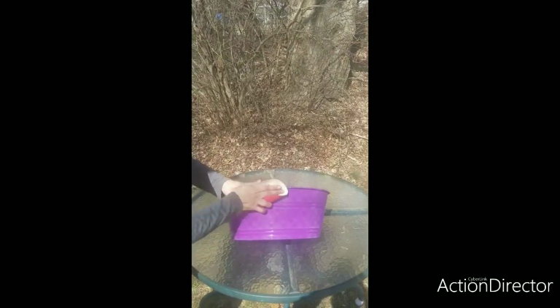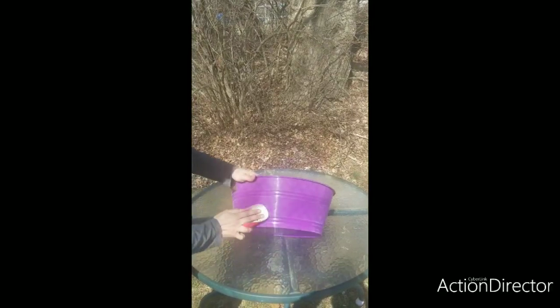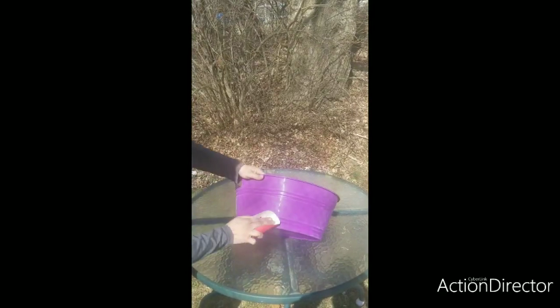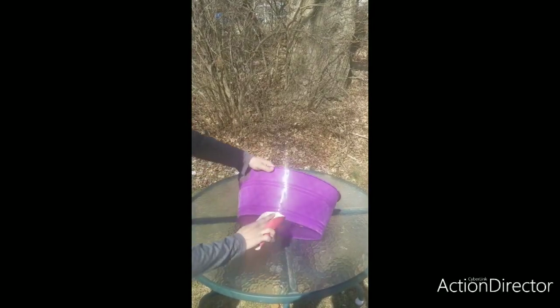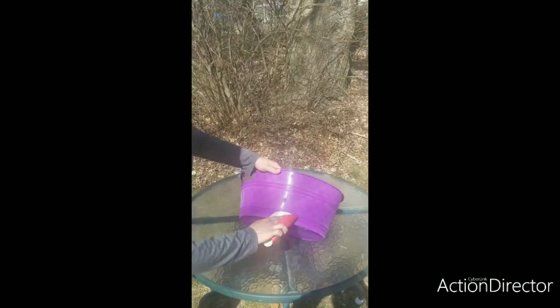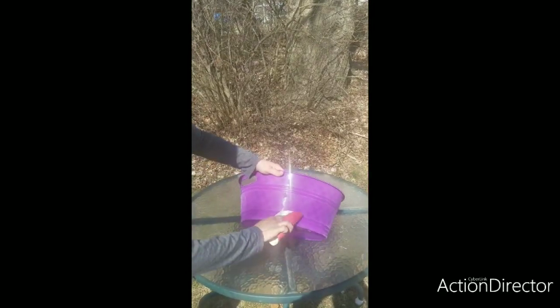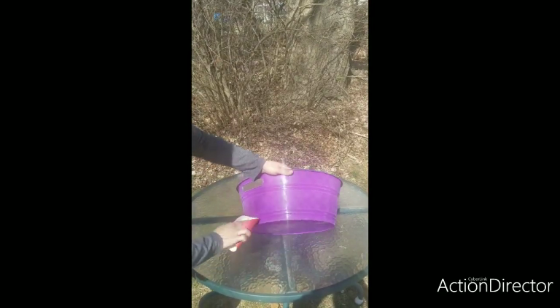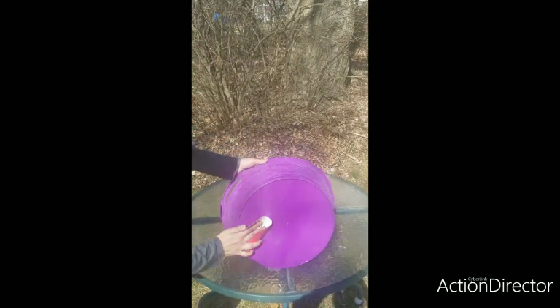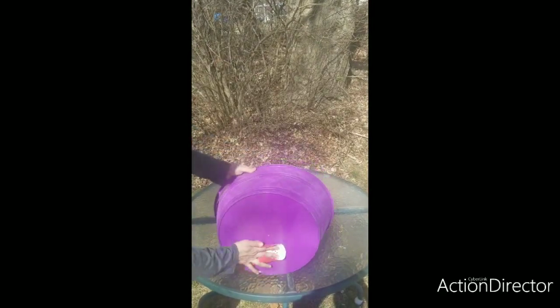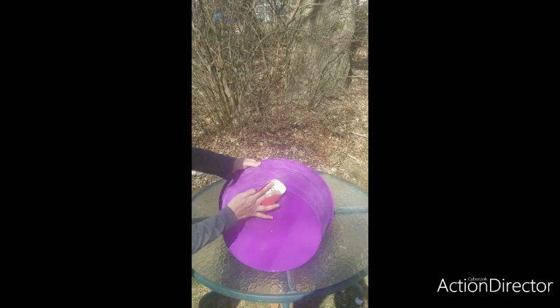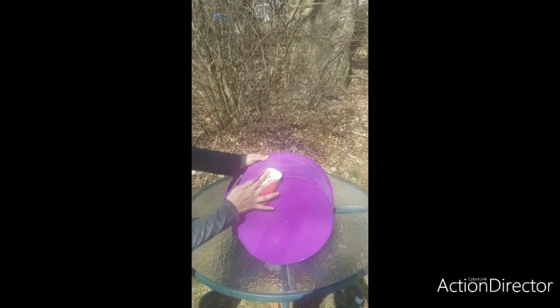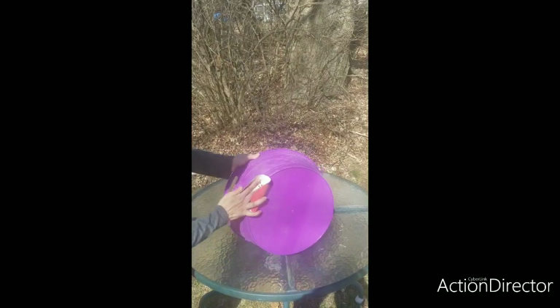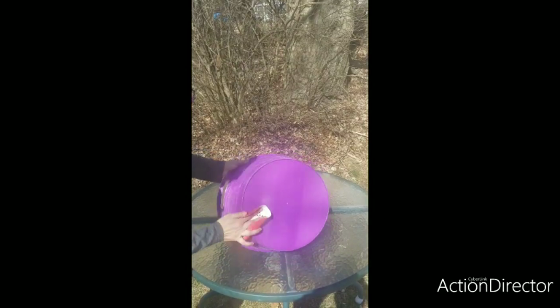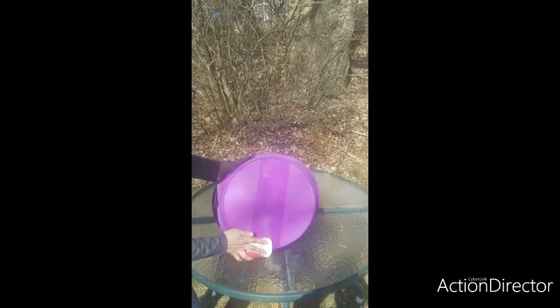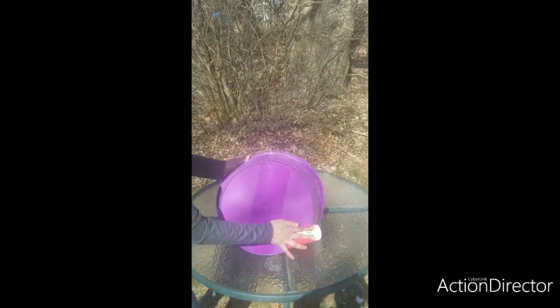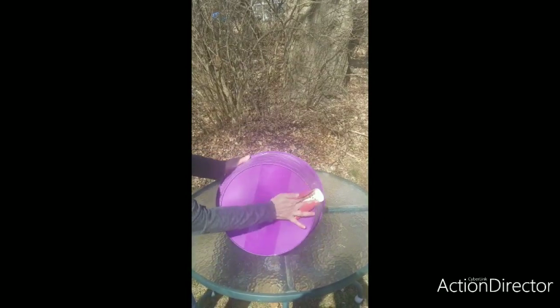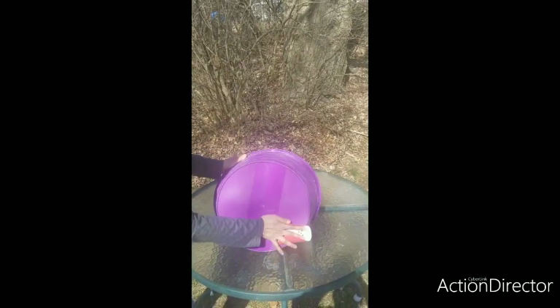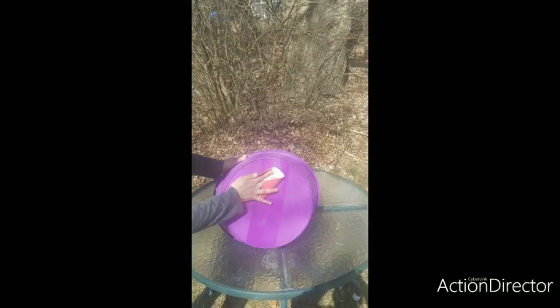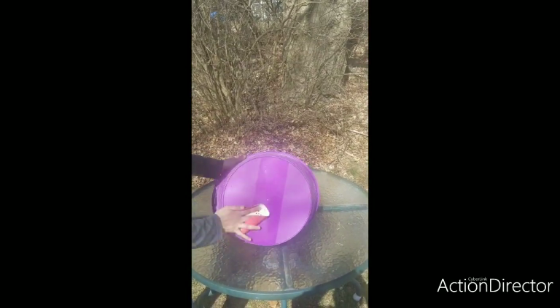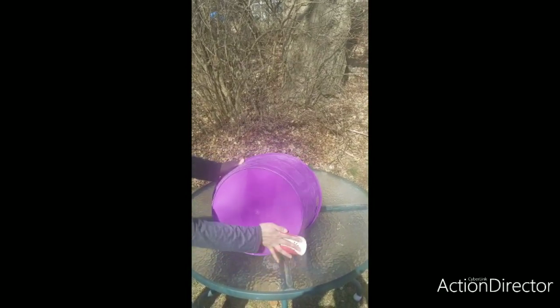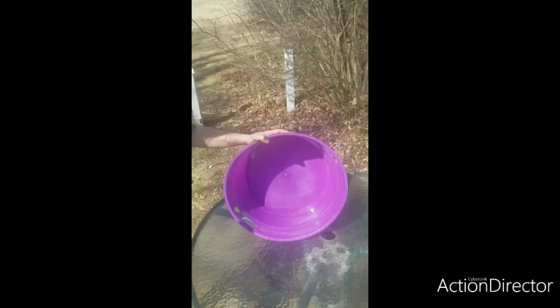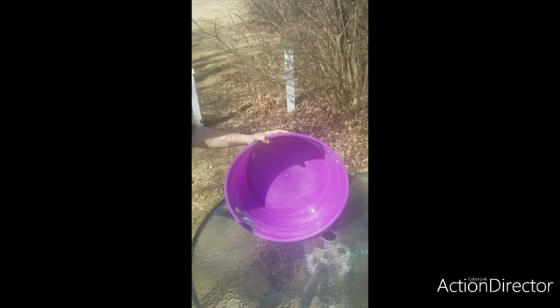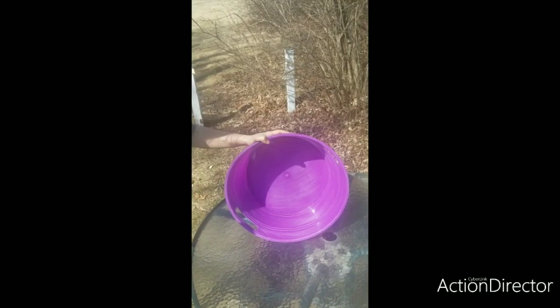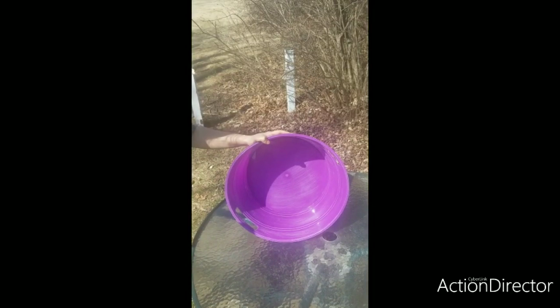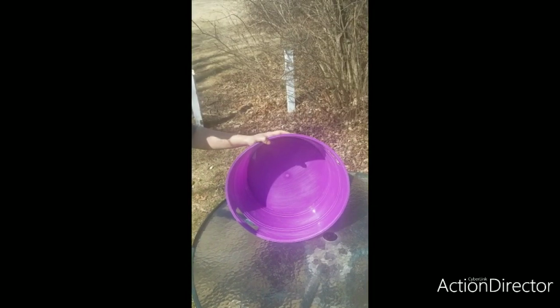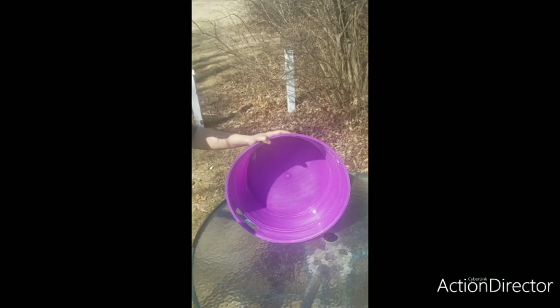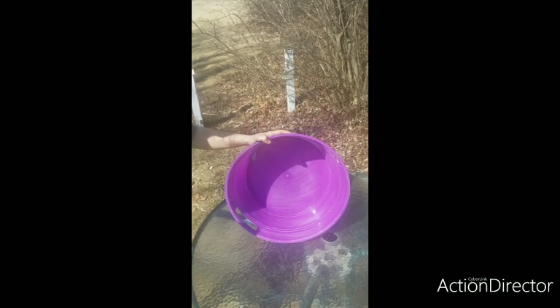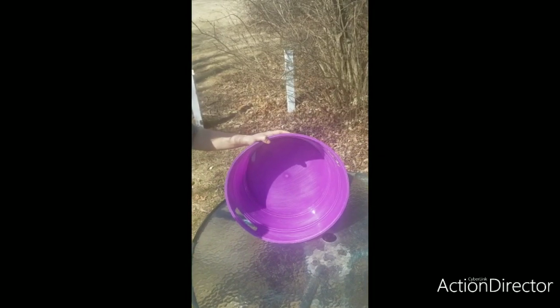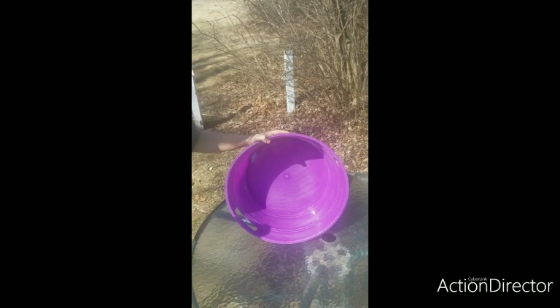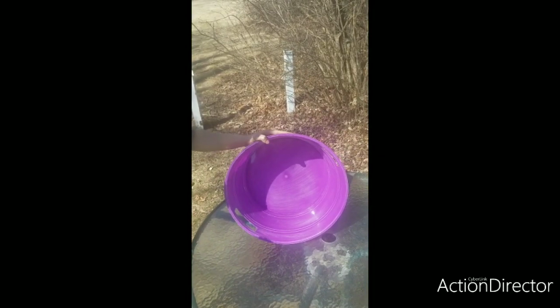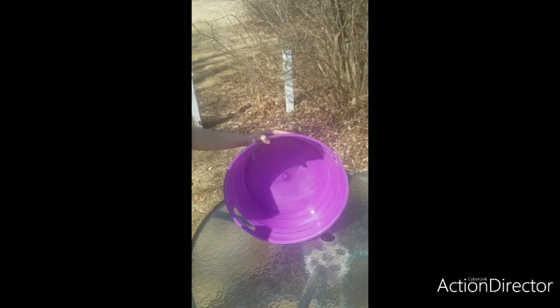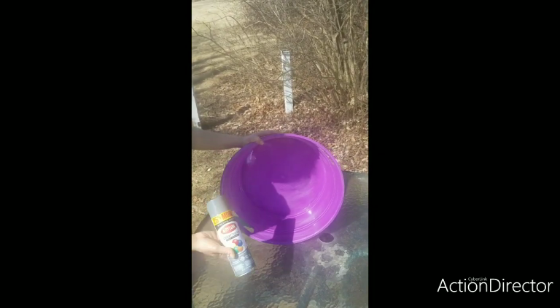I start the process by sandpapering the plastic just to give something for the spray paint to stick to, because if you don't do it, the spray paint will chip and come up. Now we're all scratched up and we're ready for paint.